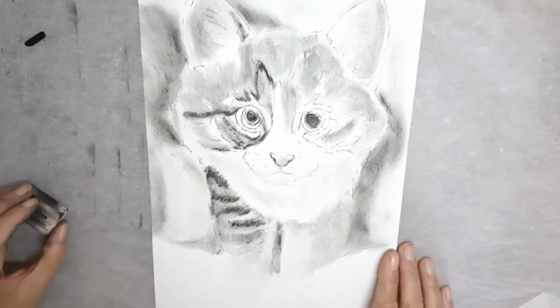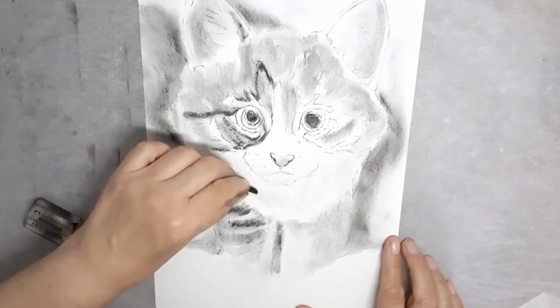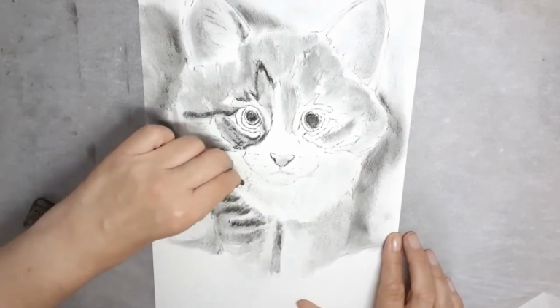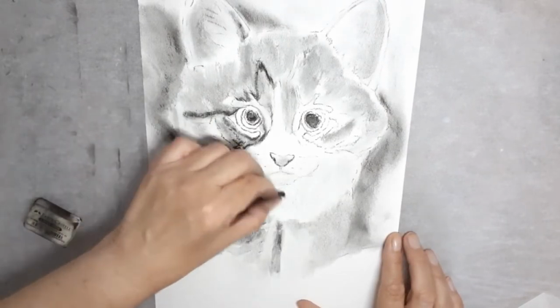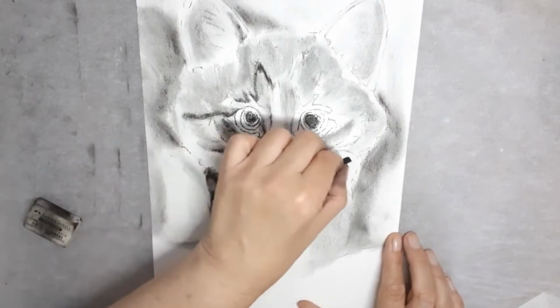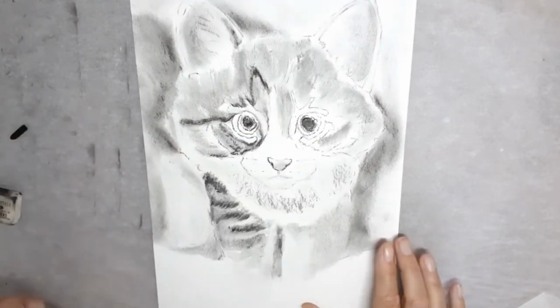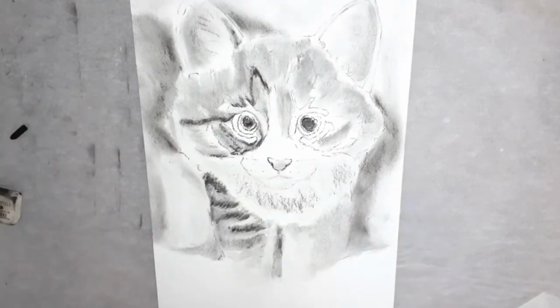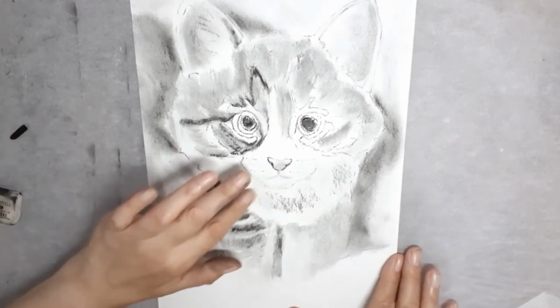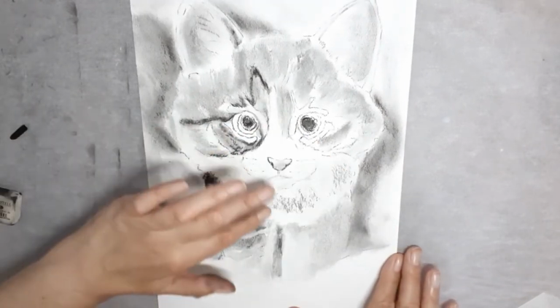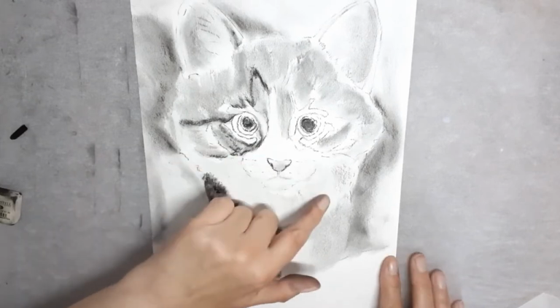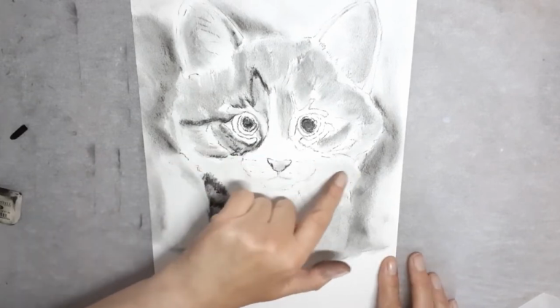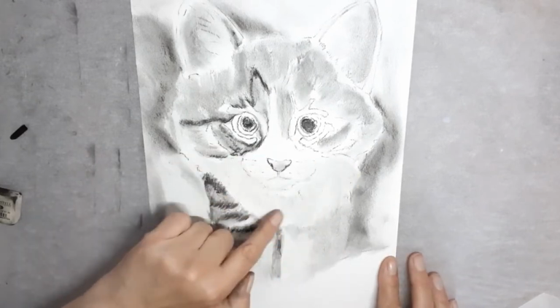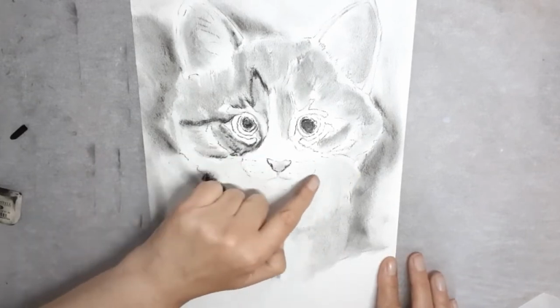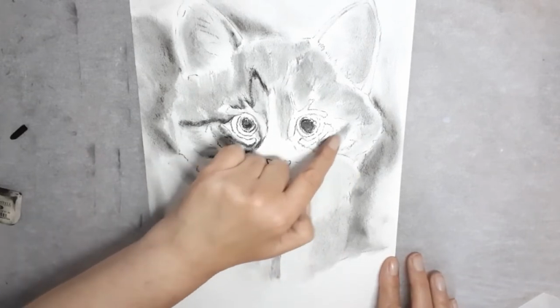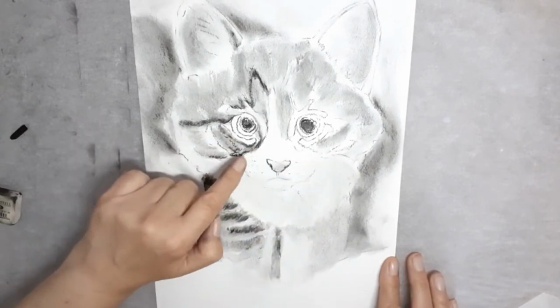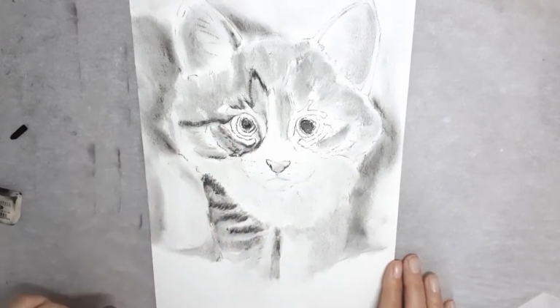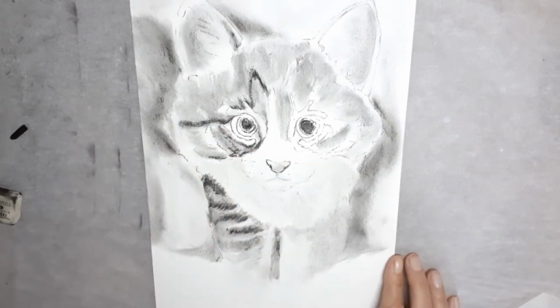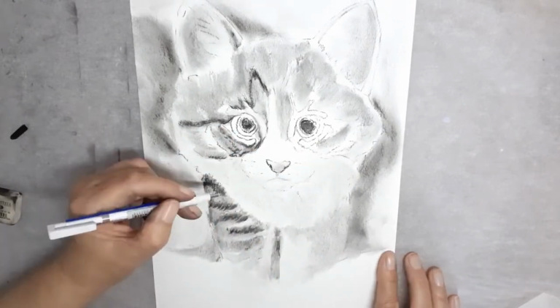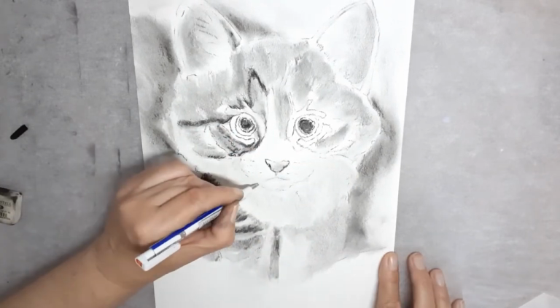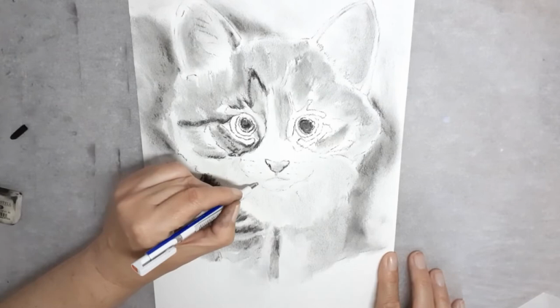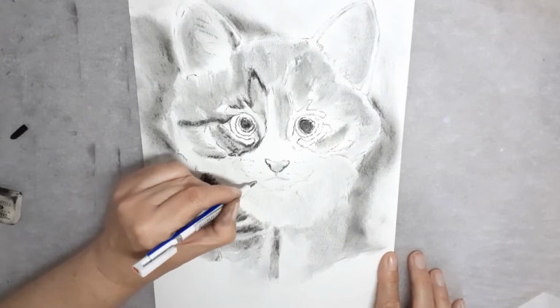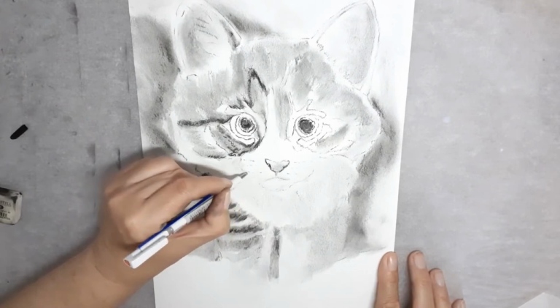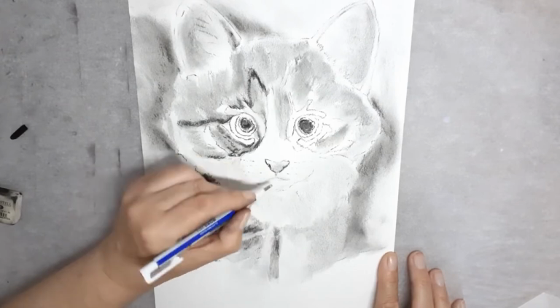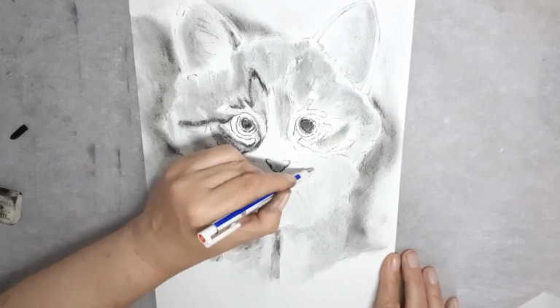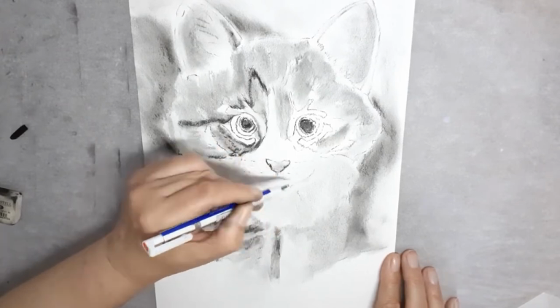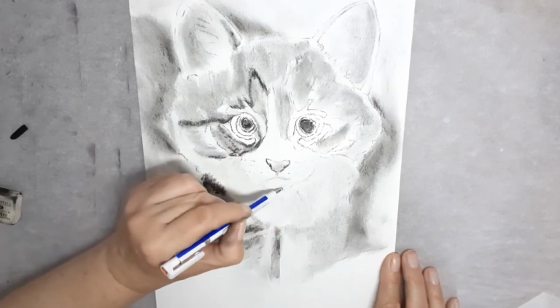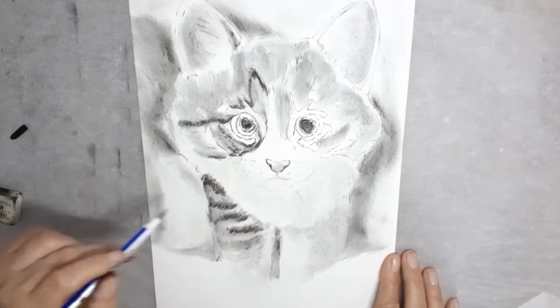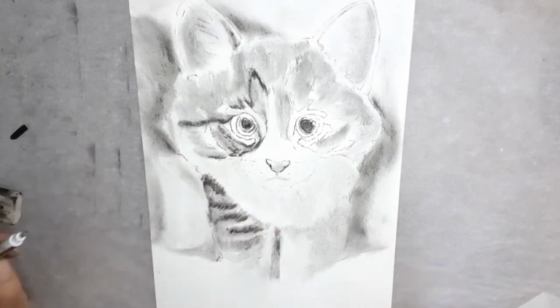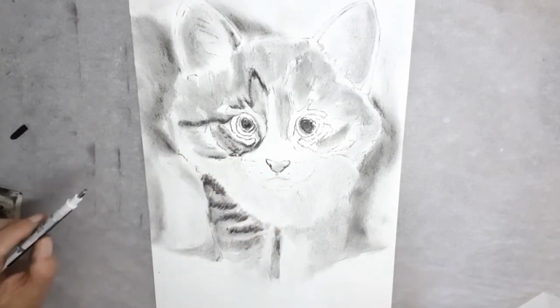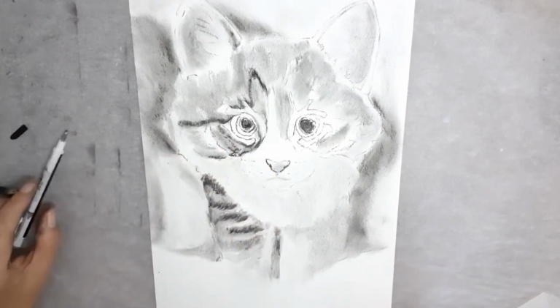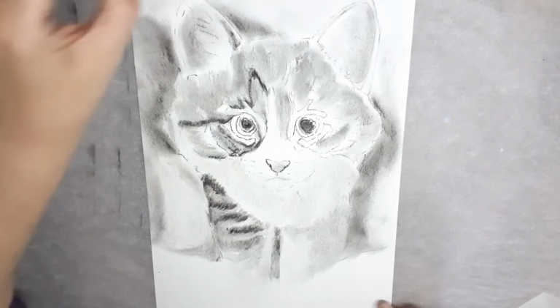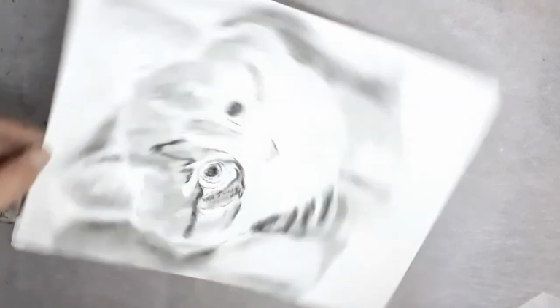His bib, although white, is slightly in the shade, so I'm adding some soft charcoal to that. Some of the lighter areas of the kitten have been lost to the charcoal, so I'm bringing them back by using a precision eraser.